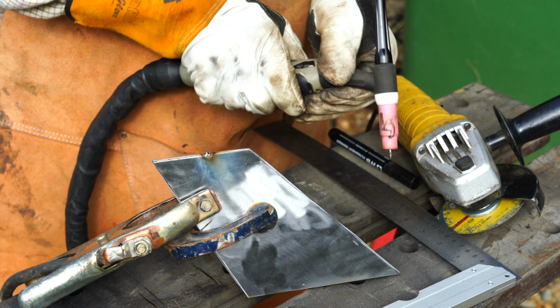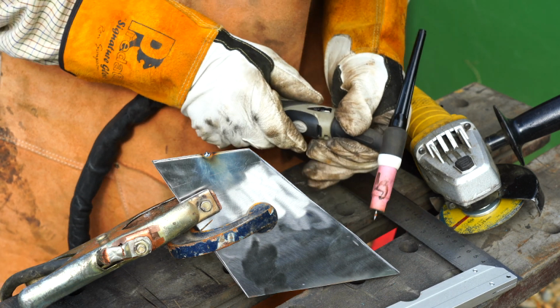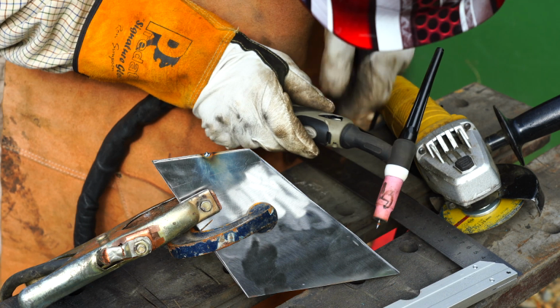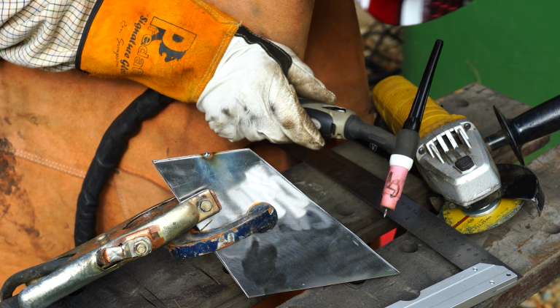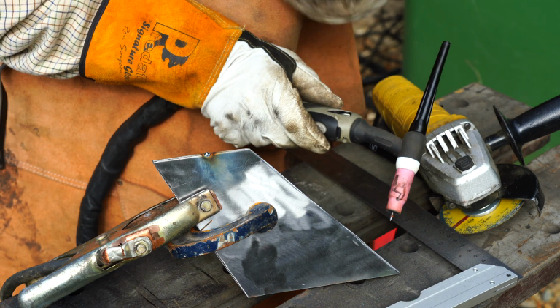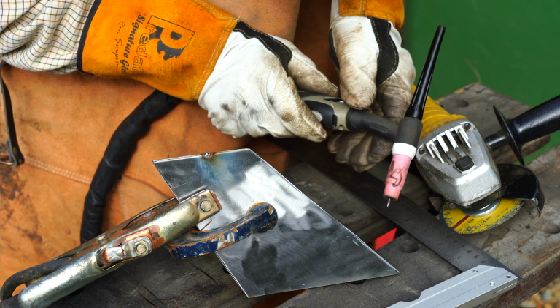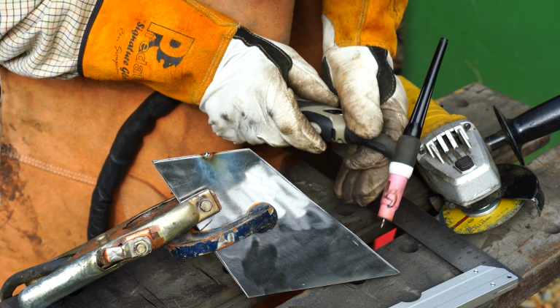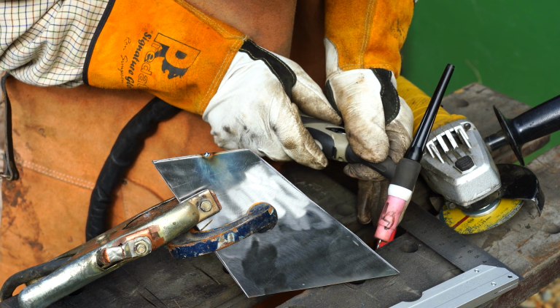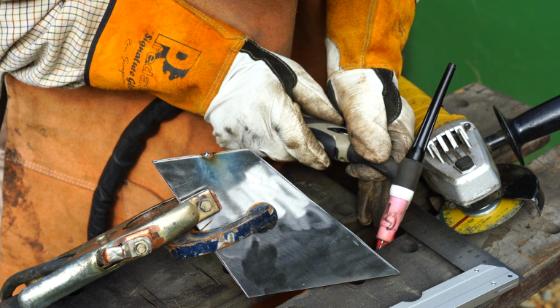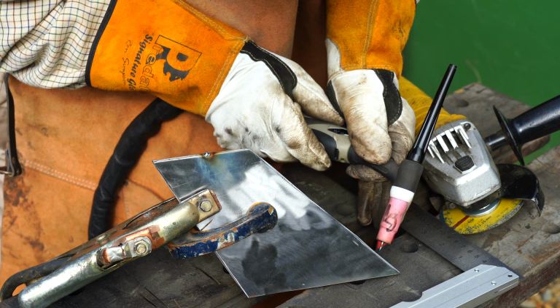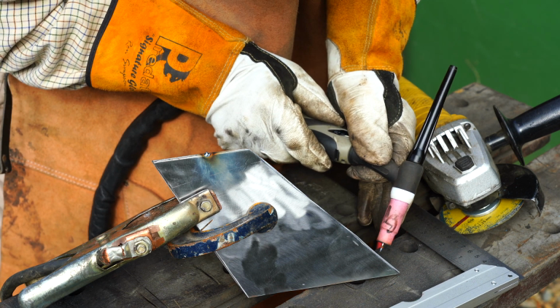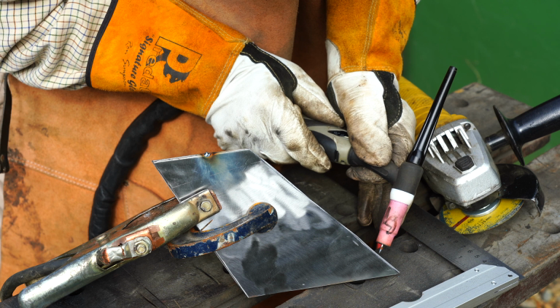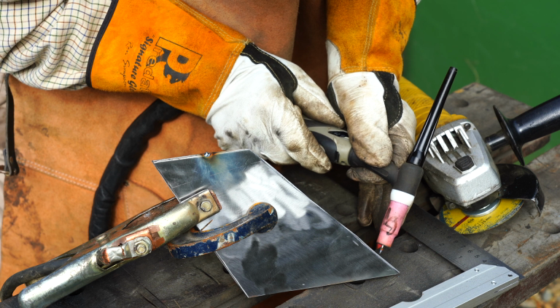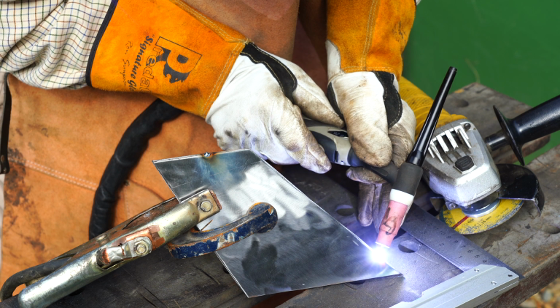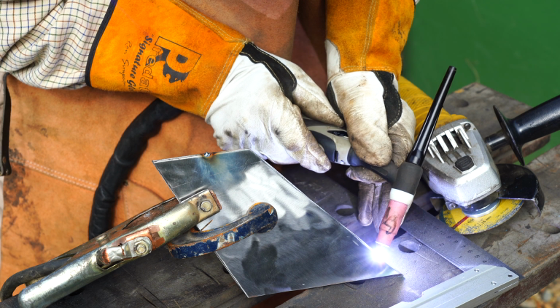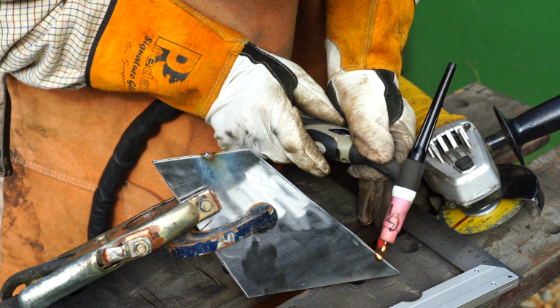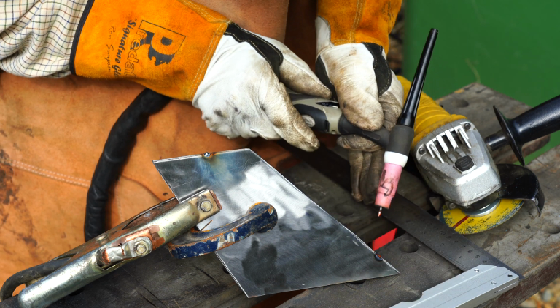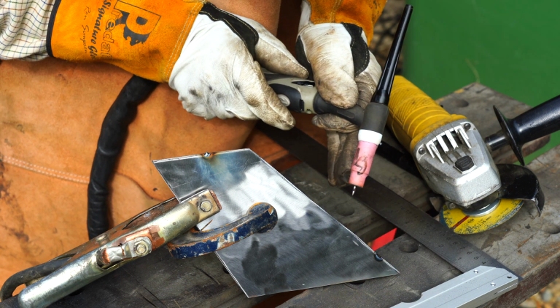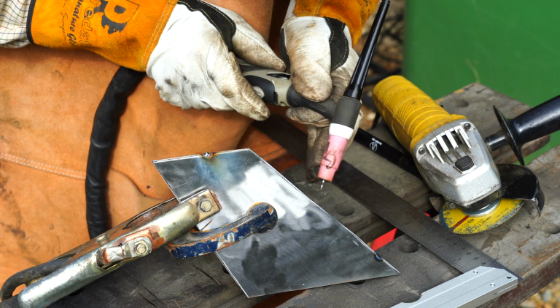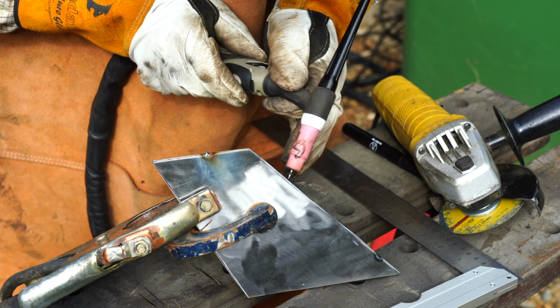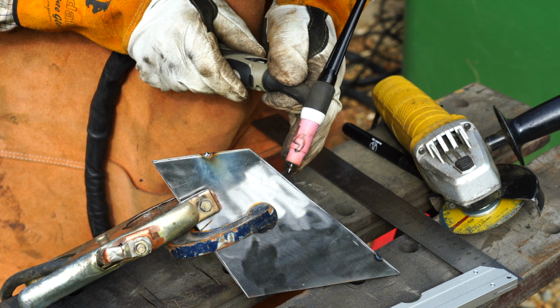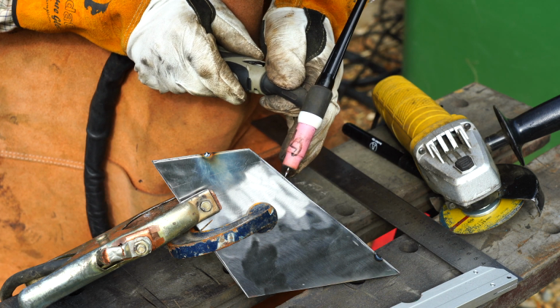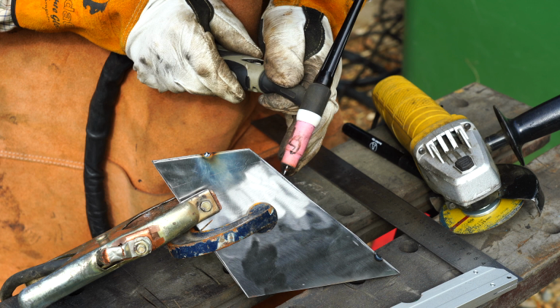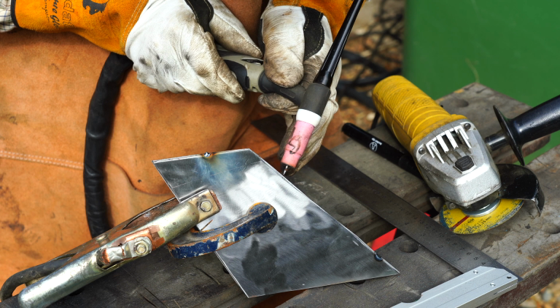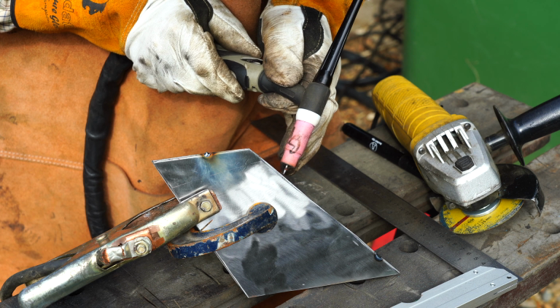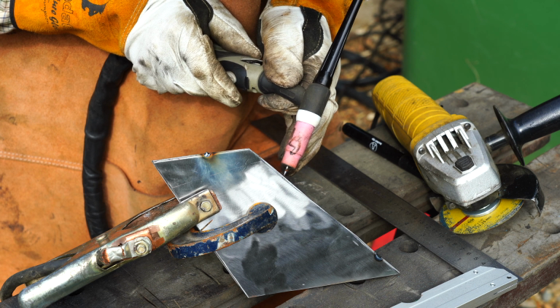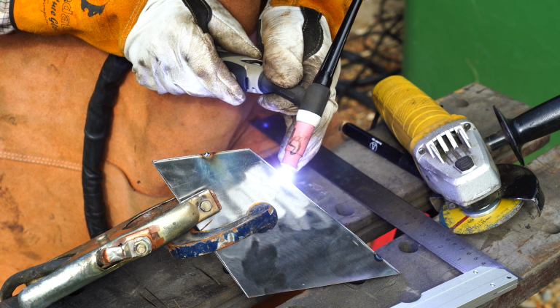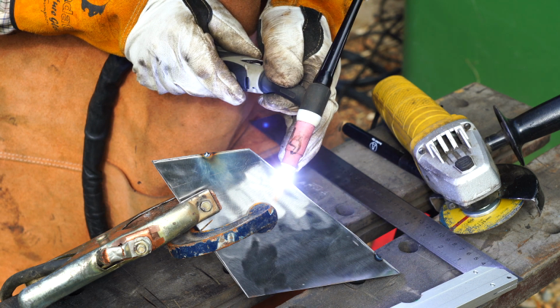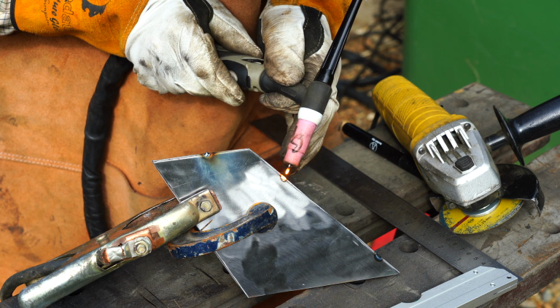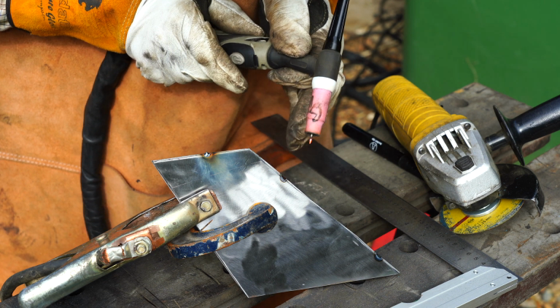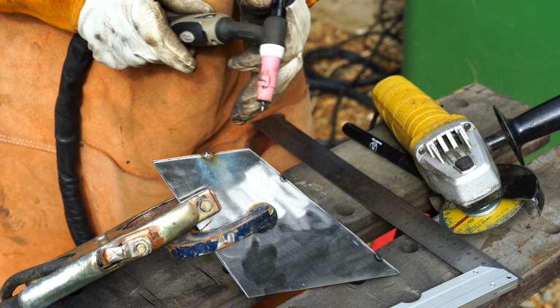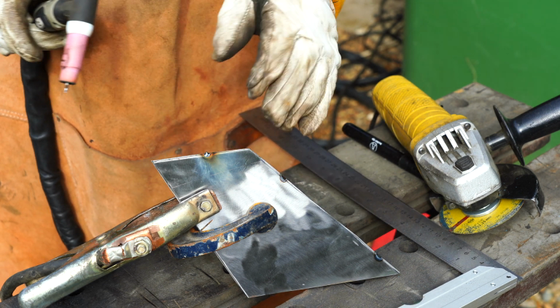The second piece of metal is going to be open - so it's going to come out of the front like that.